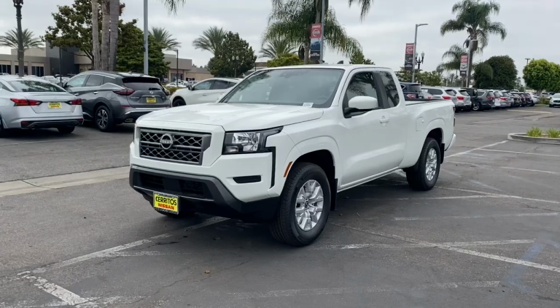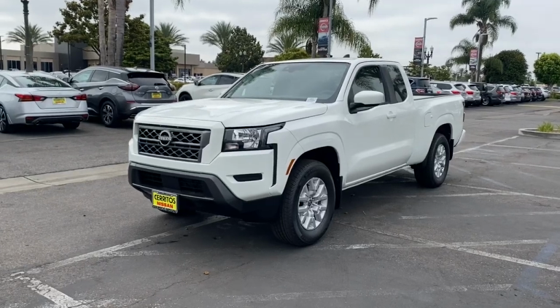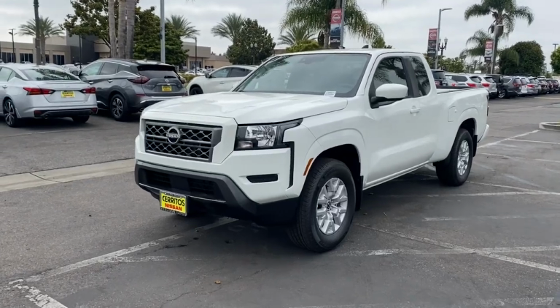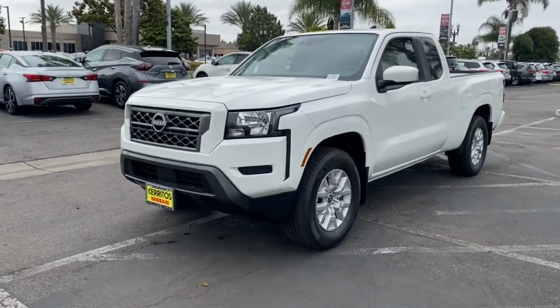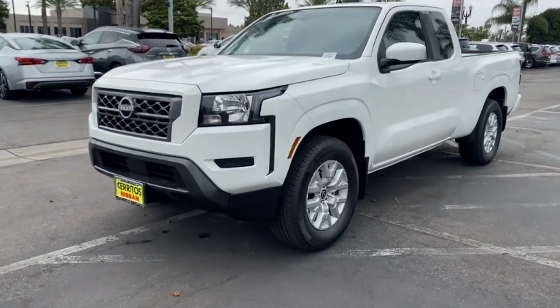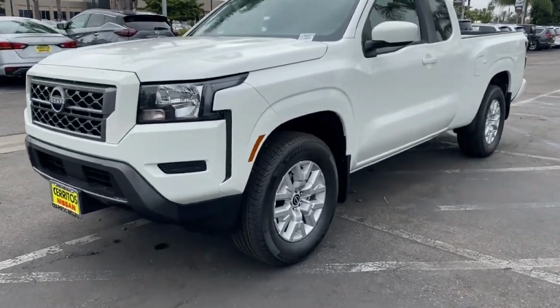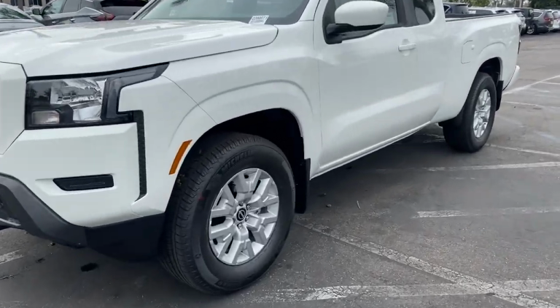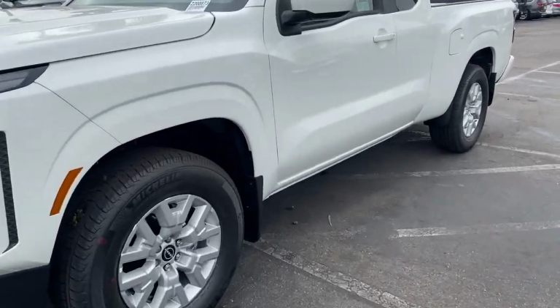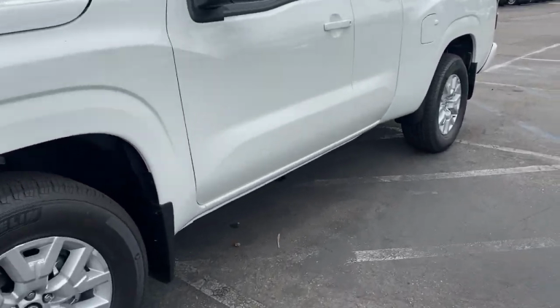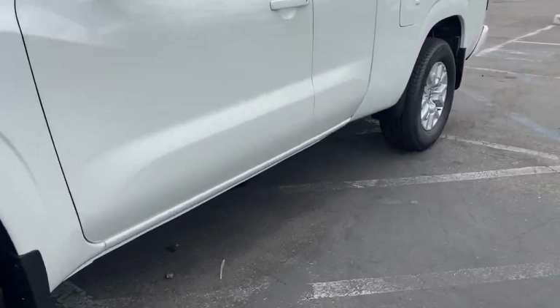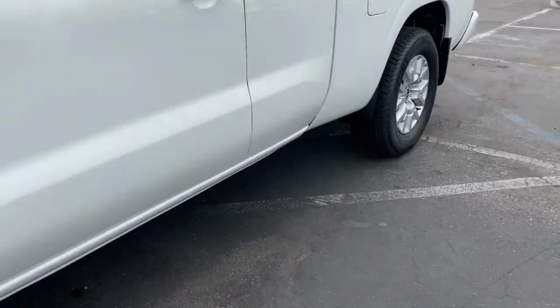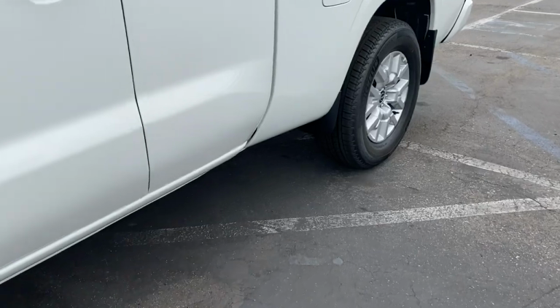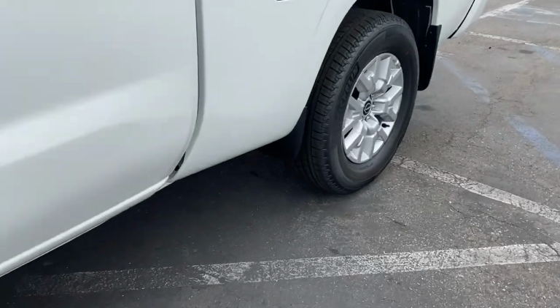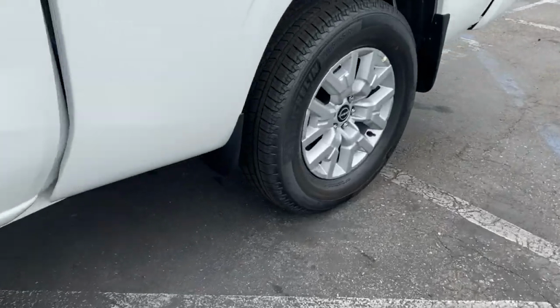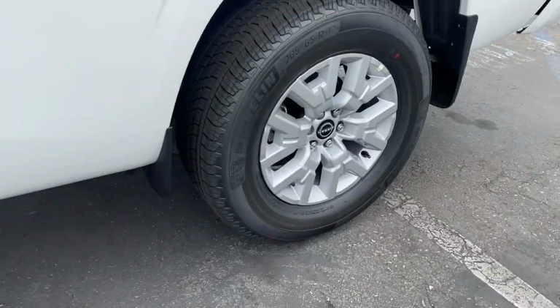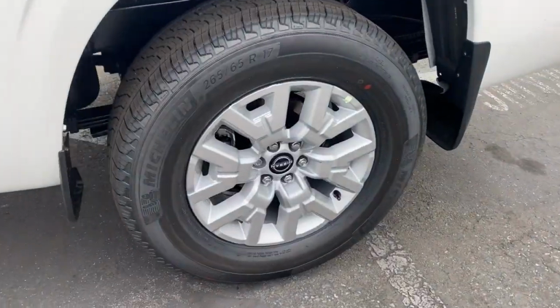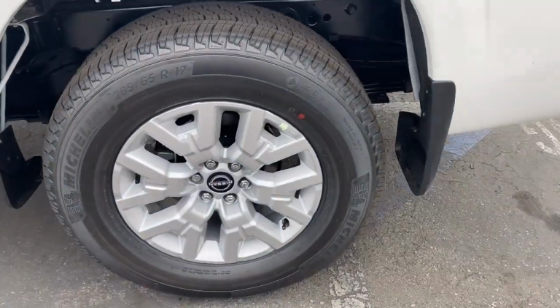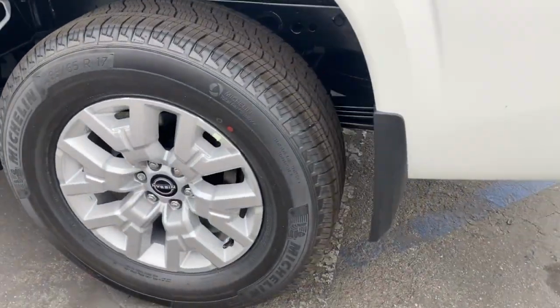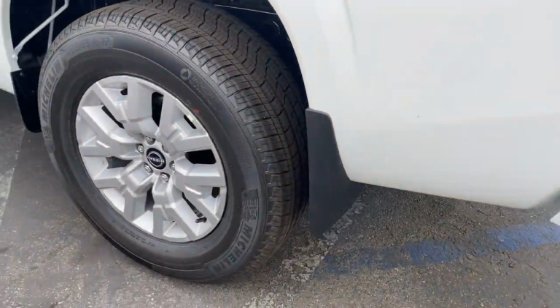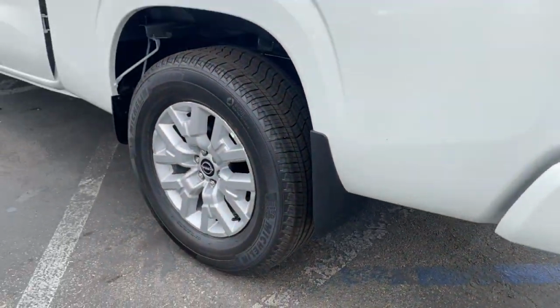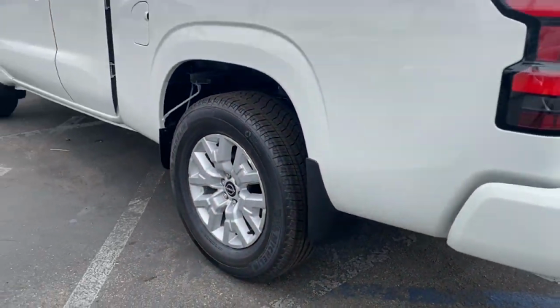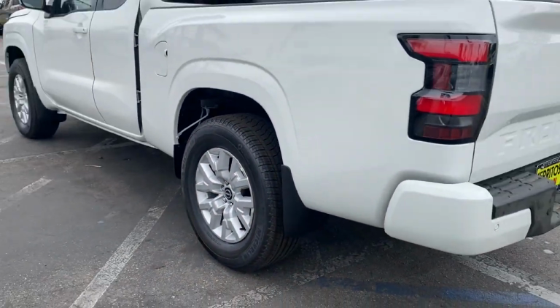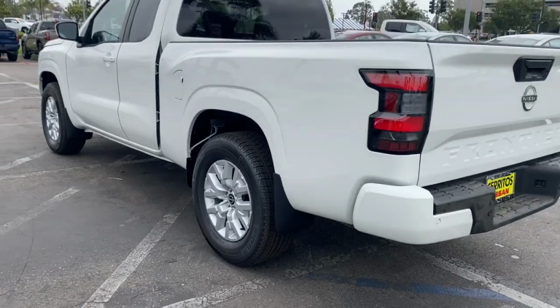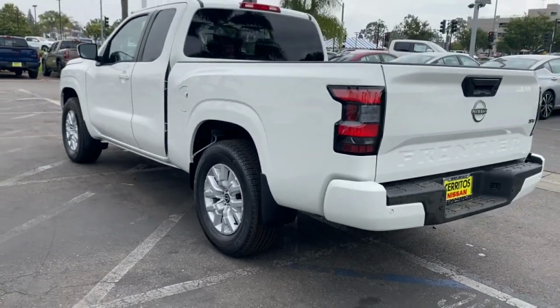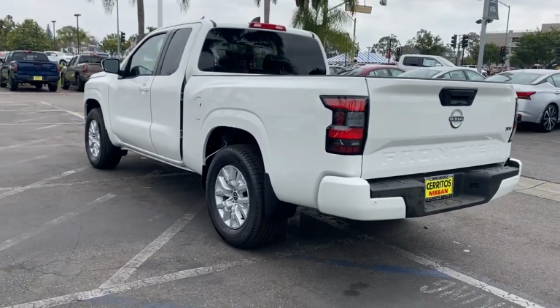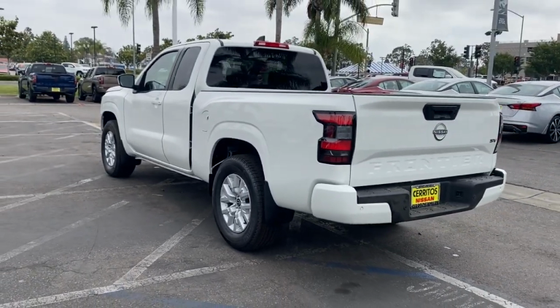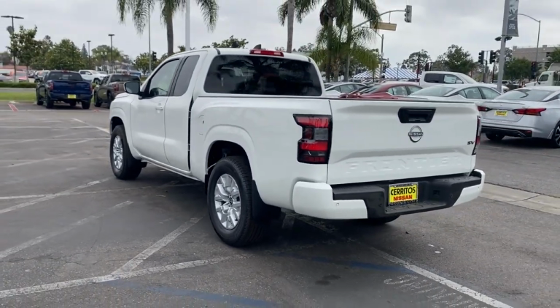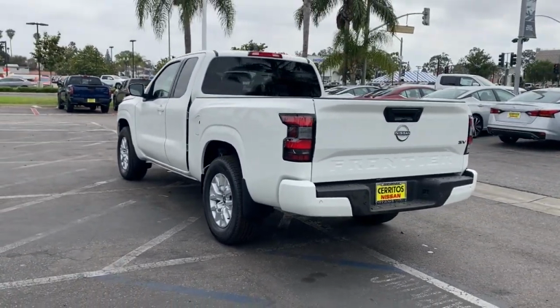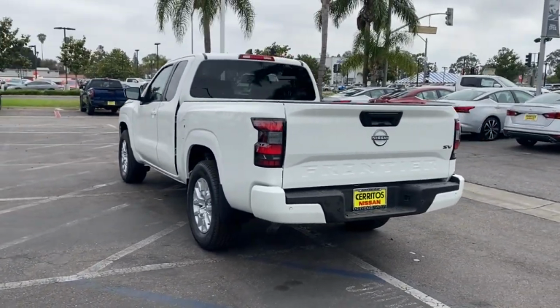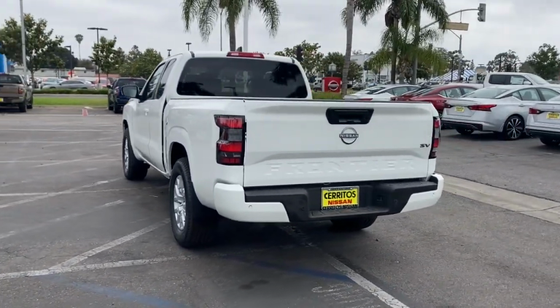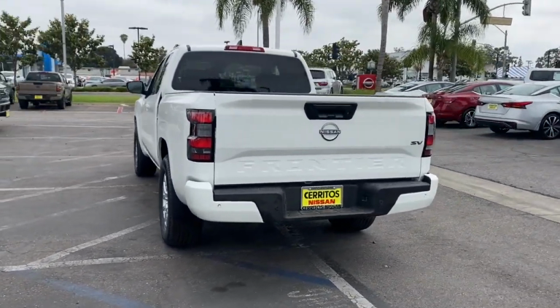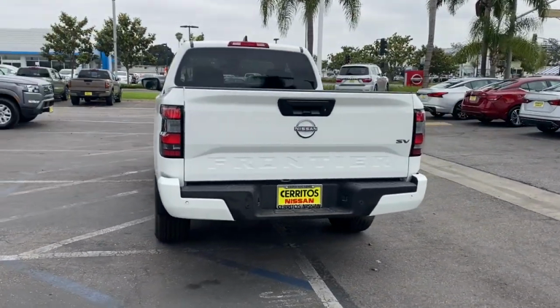Enjoy the view of this 2022 Nissan Frontier. This capable Frontier delivers impressive durability and a work ethic to match. Ready to tow, haul, or explore the trail, this rugged midsize pickup is an exceptional value.